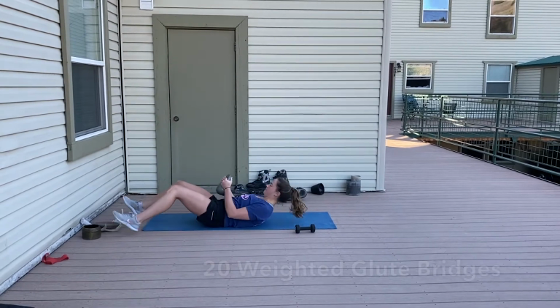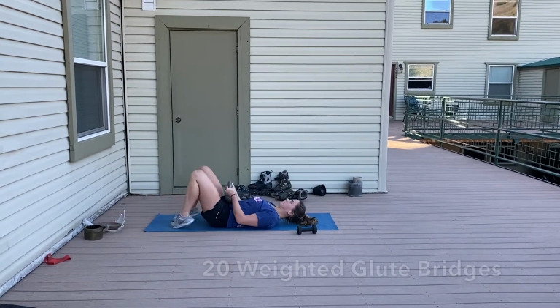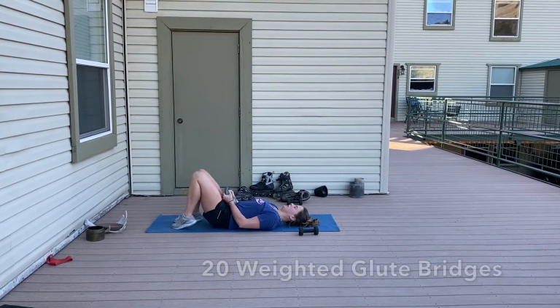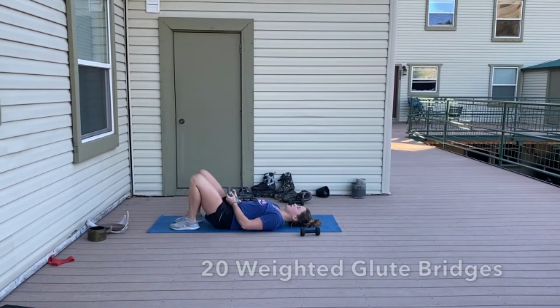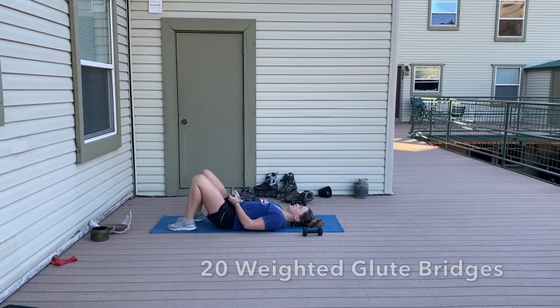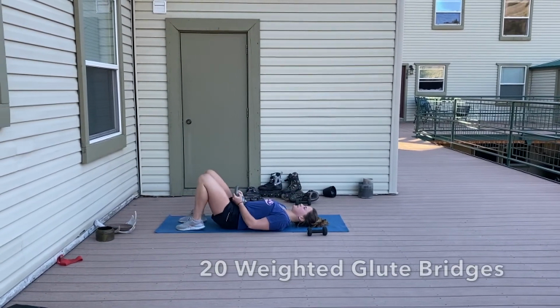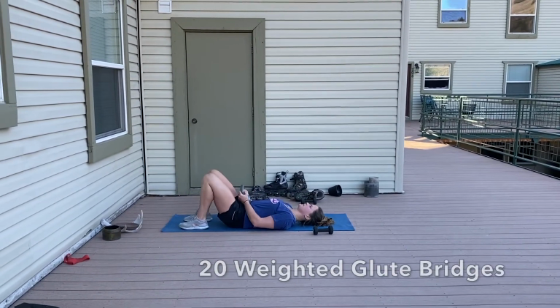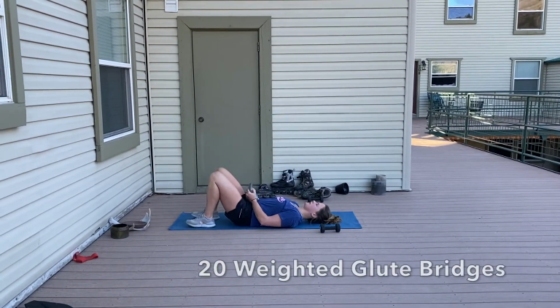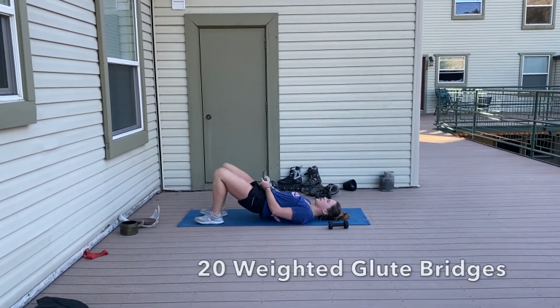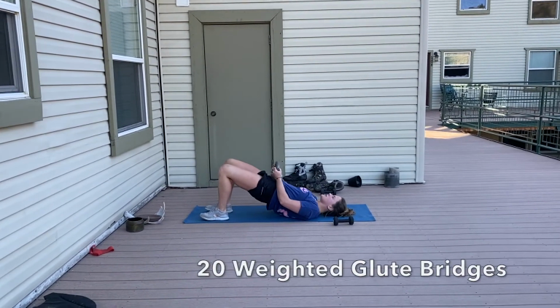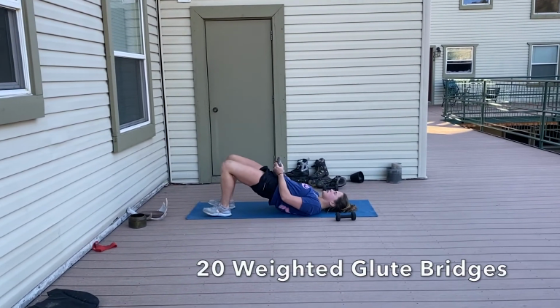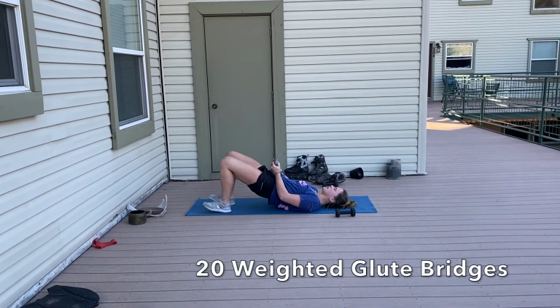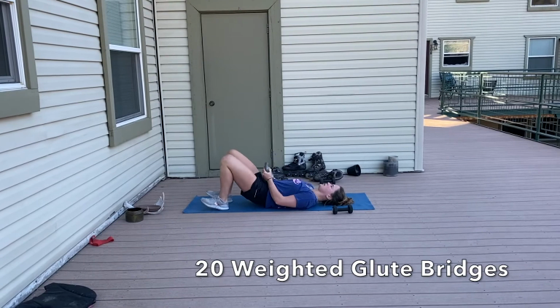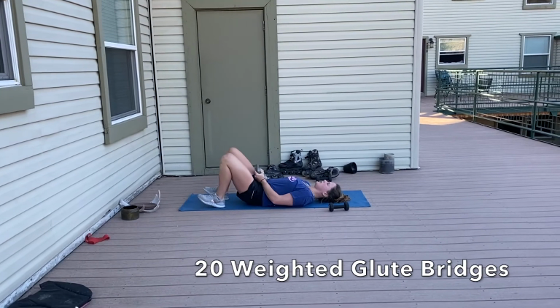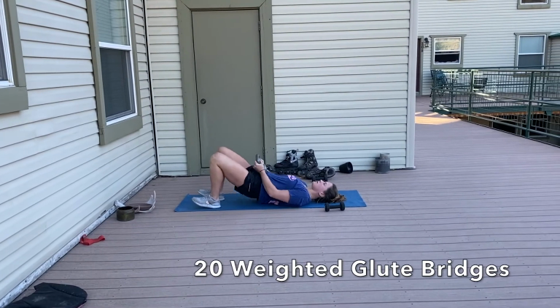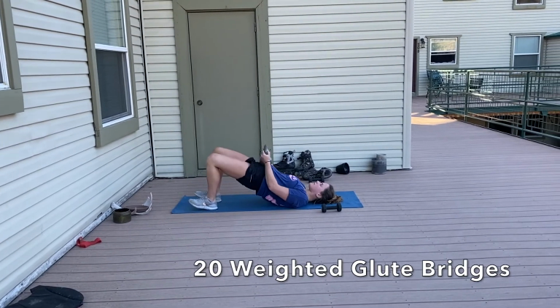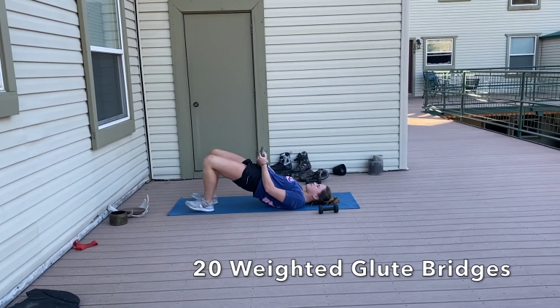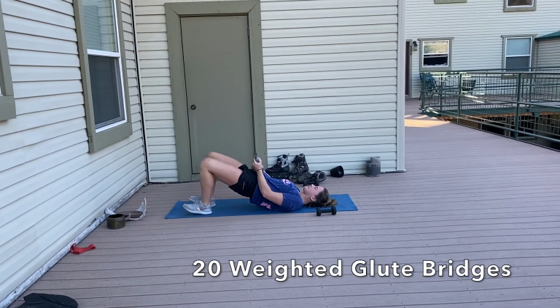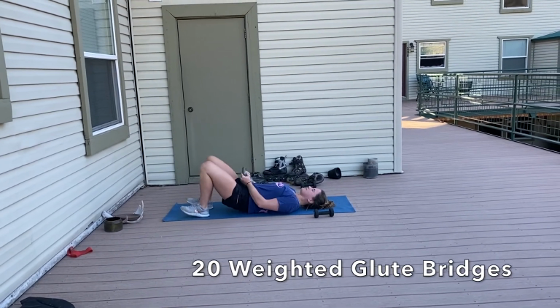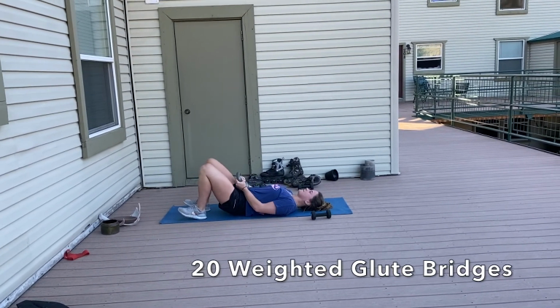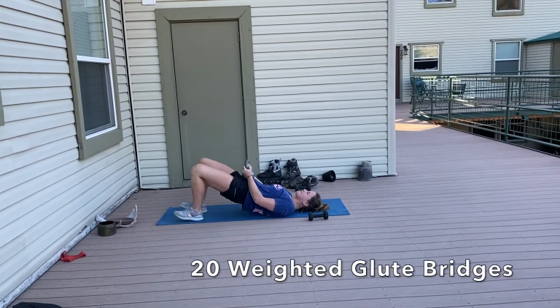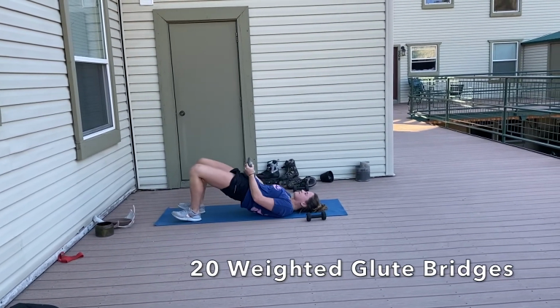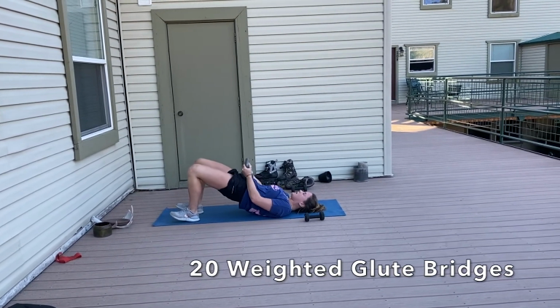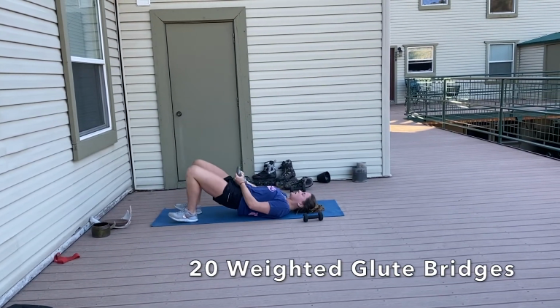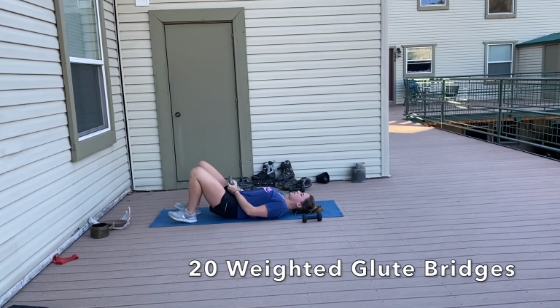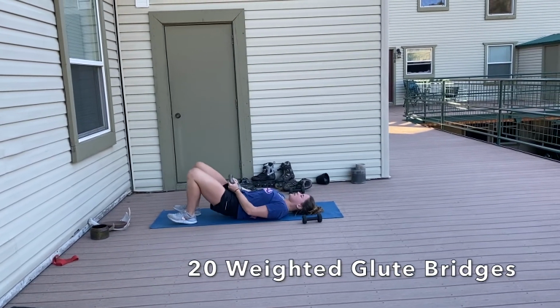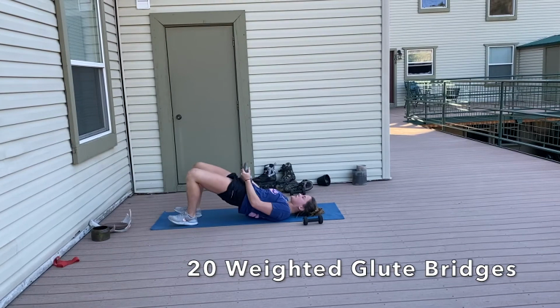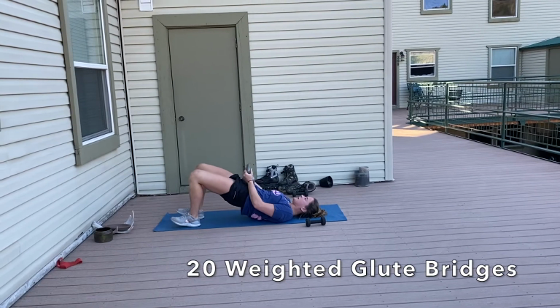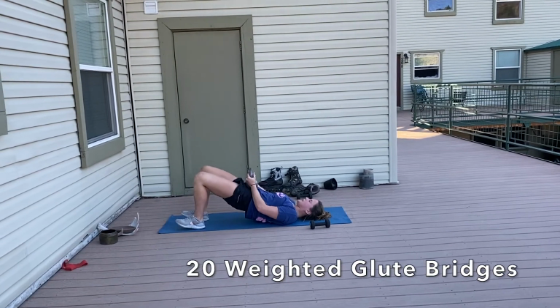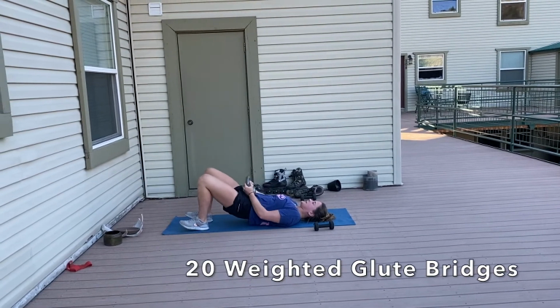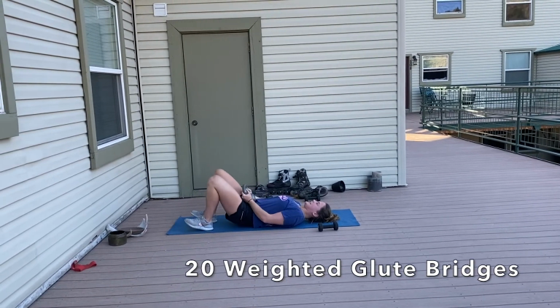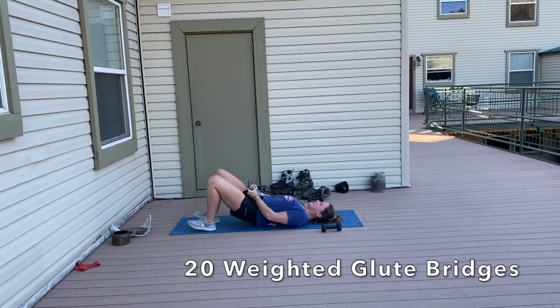The third movement is 20 glute bridges. Make sure your heels are stacked under your knees and you're driving up without having an arch in your low back. Tuck your pelvis a little bit so your belly button is lower than your hip bones.